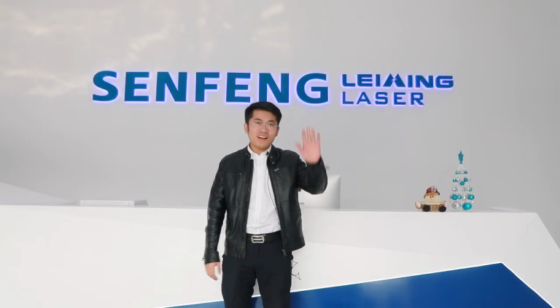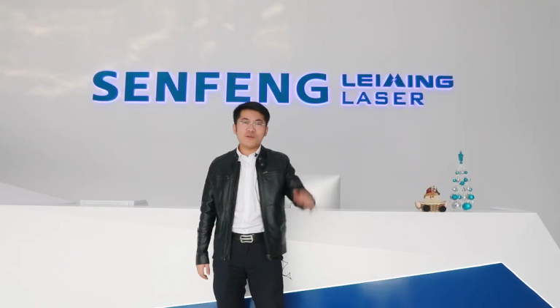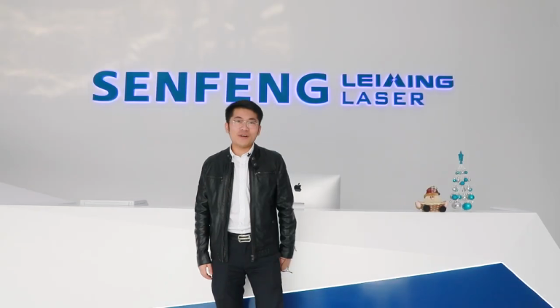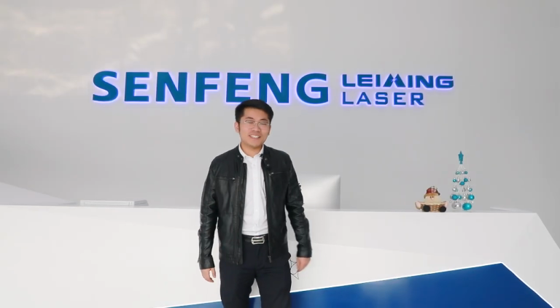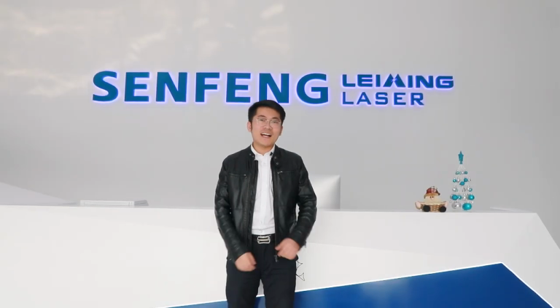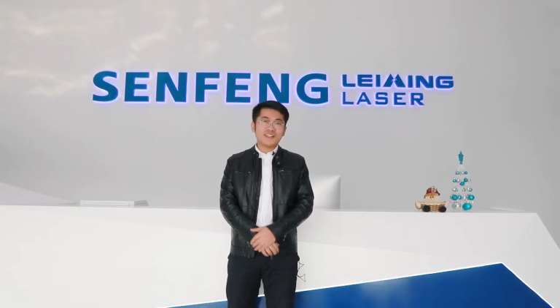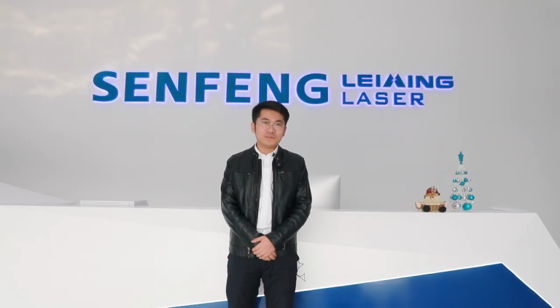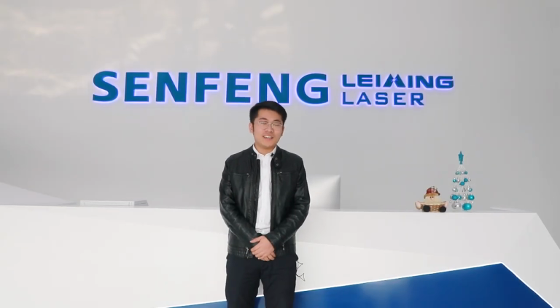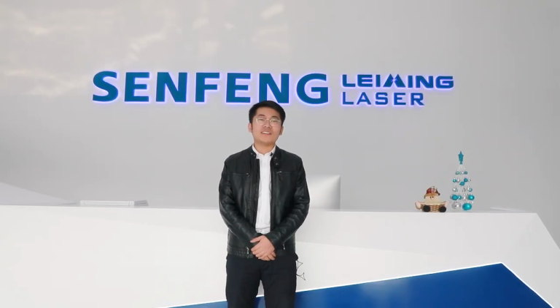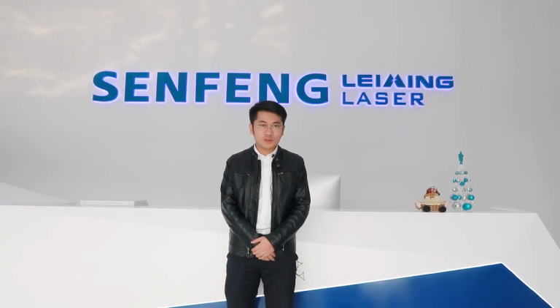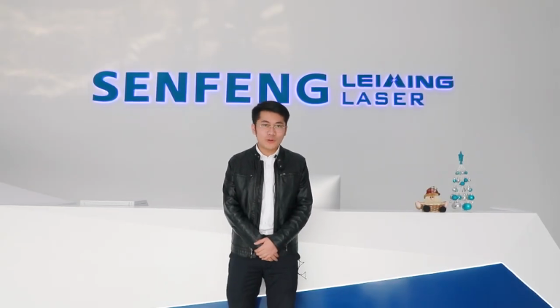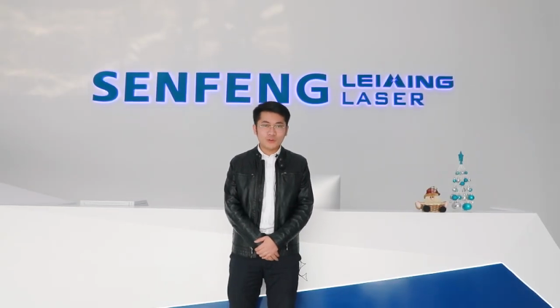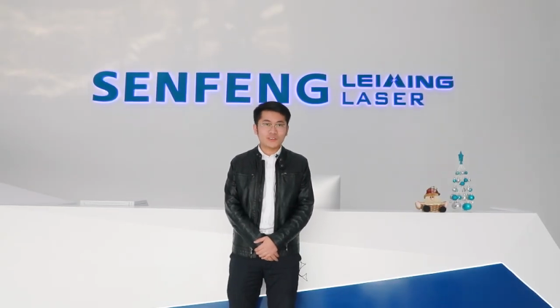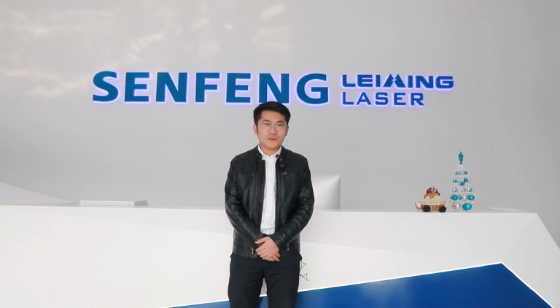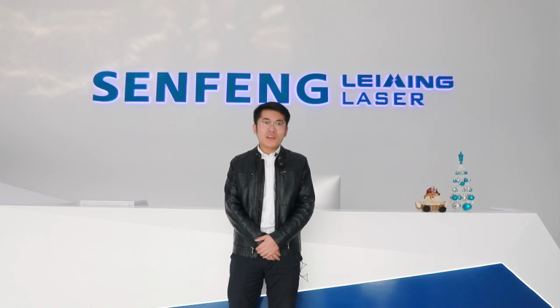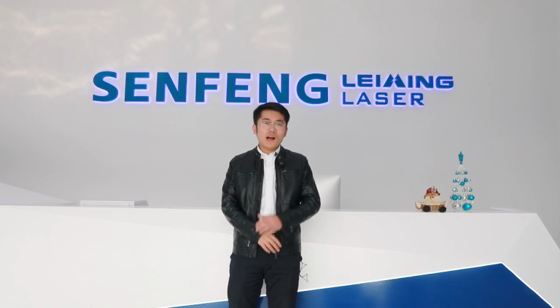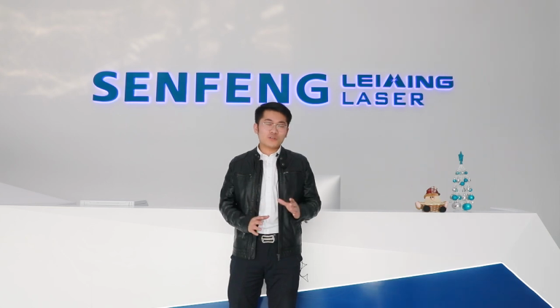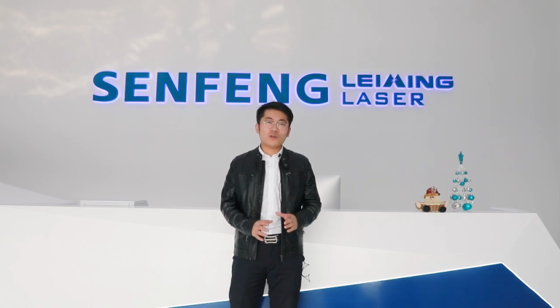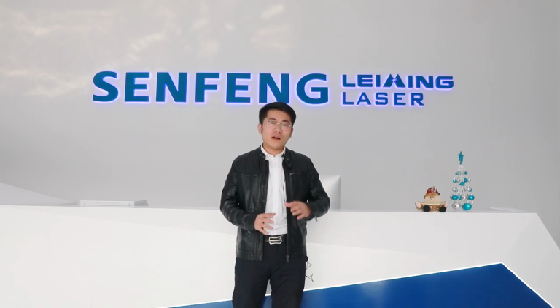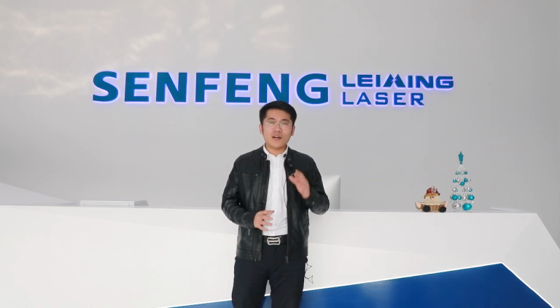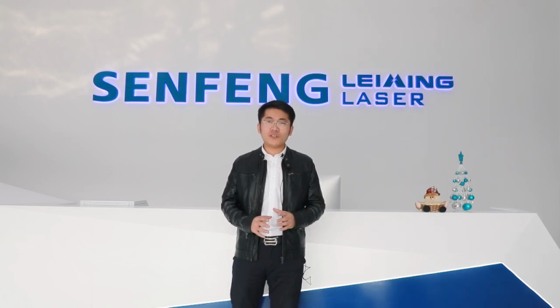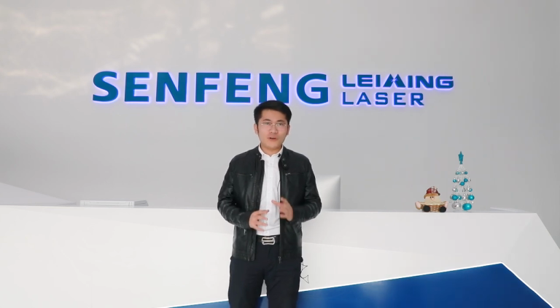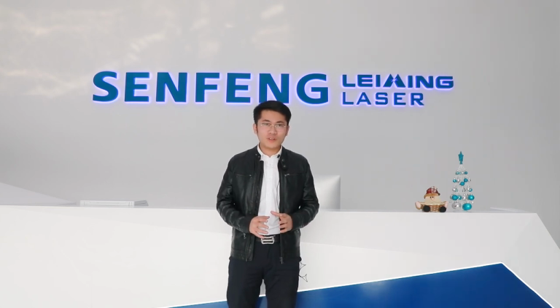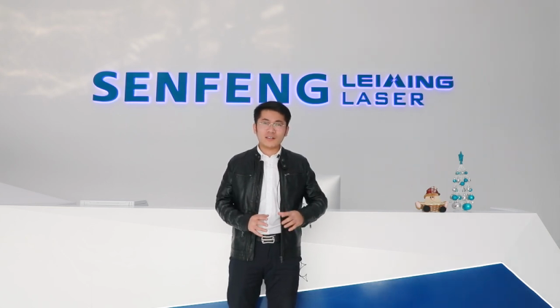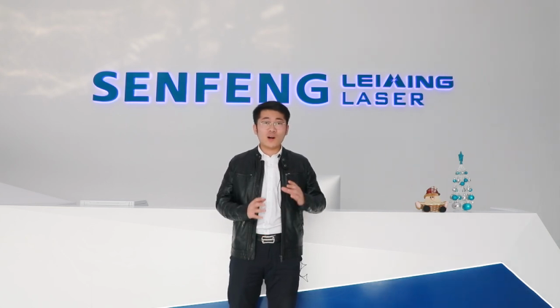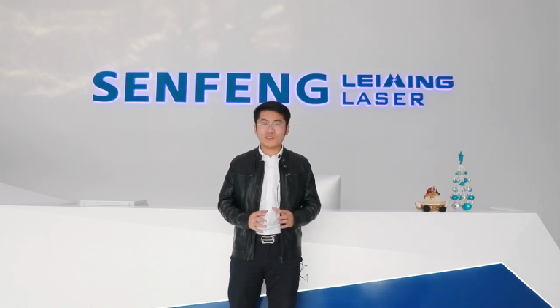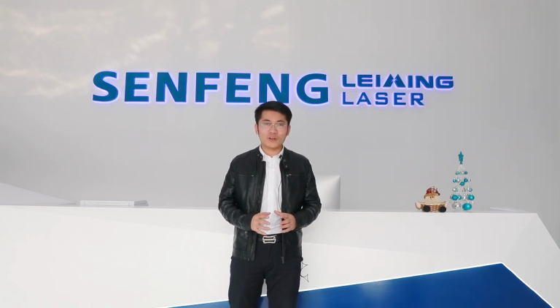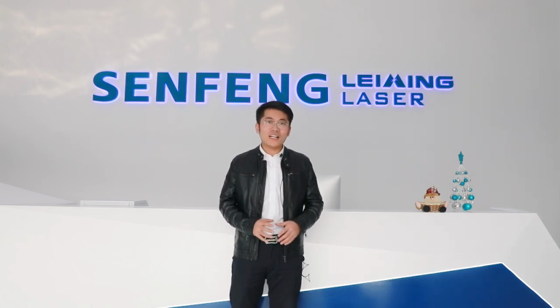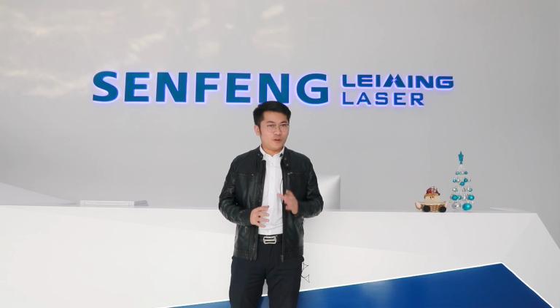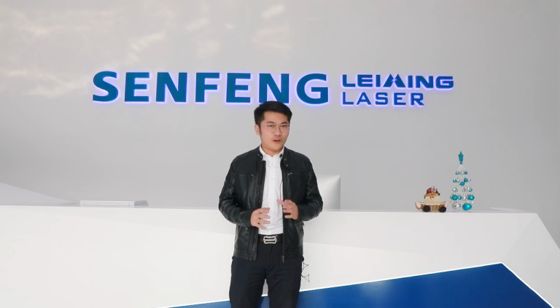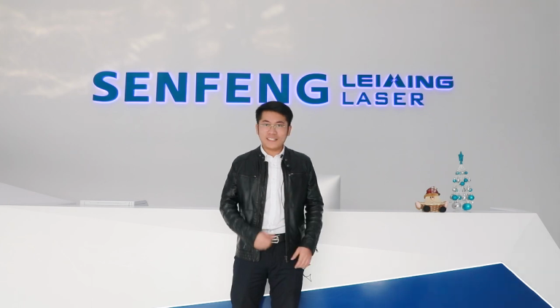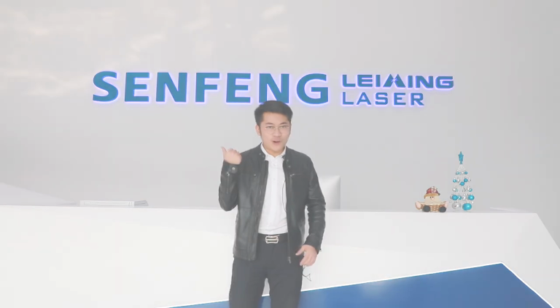Hello everybody, this is Anthony here. Today I'd like to show you a new technology. How much do you know about the fiberless welding machine and how does it work? I will show you. Let's go.